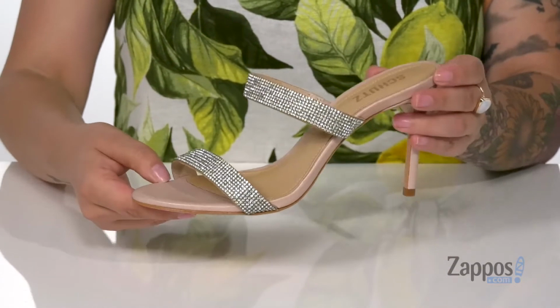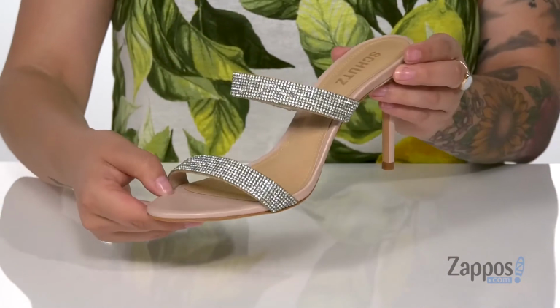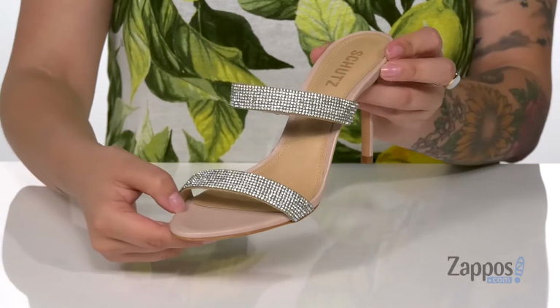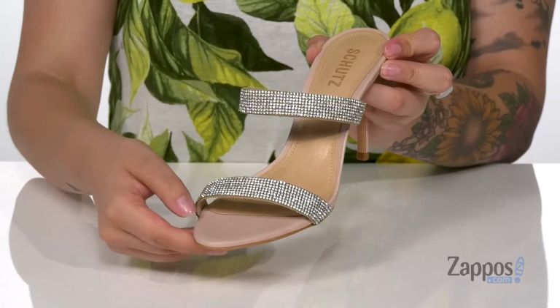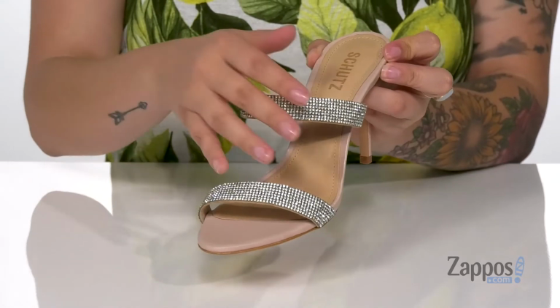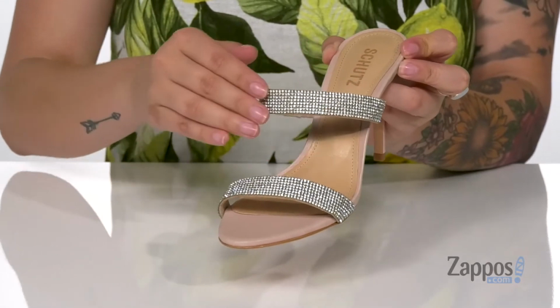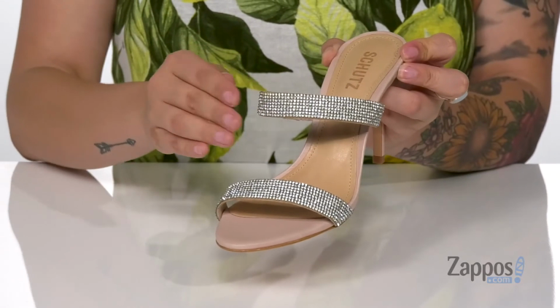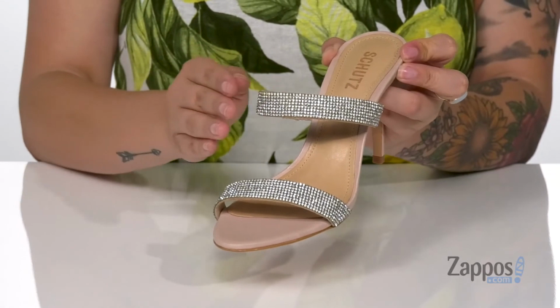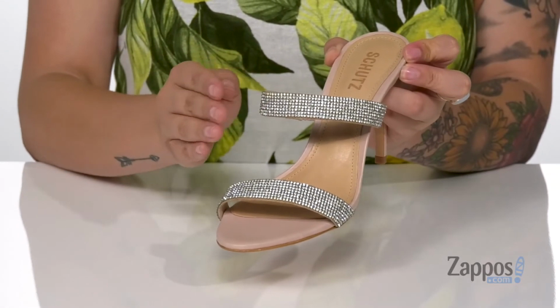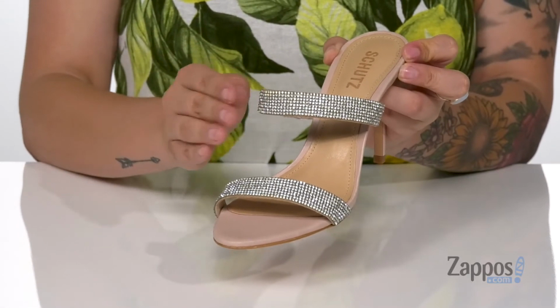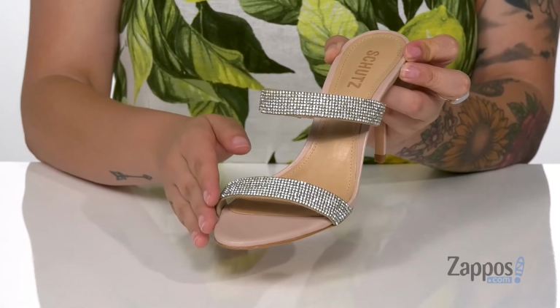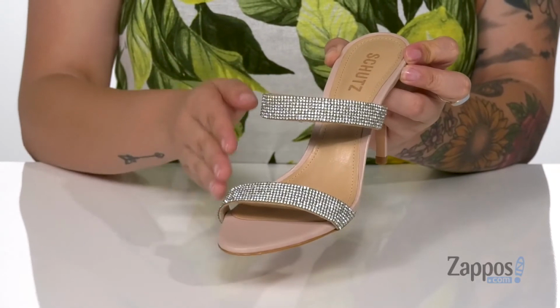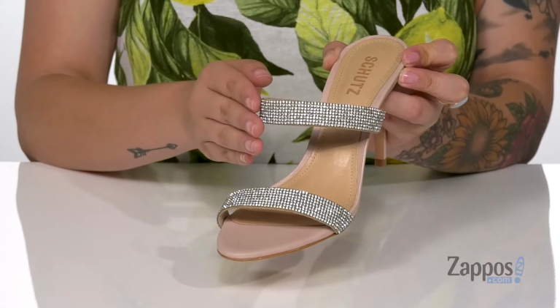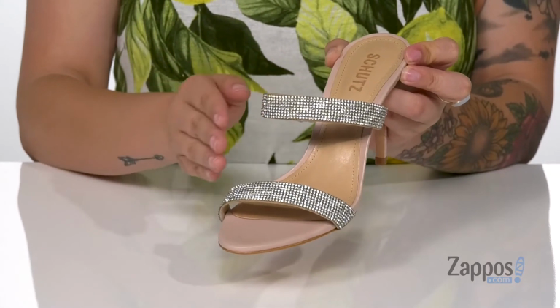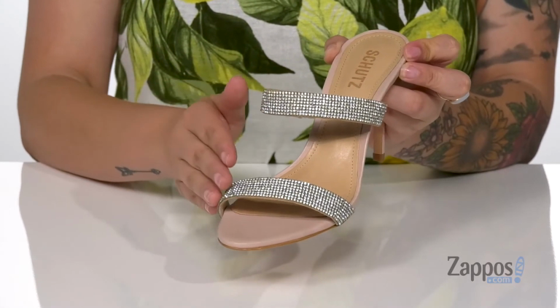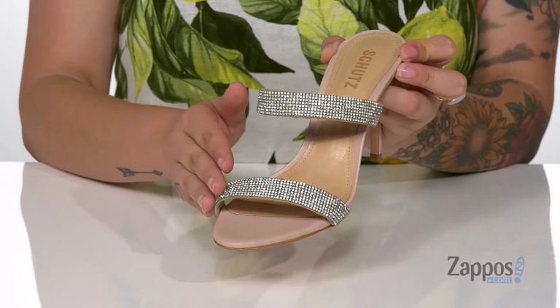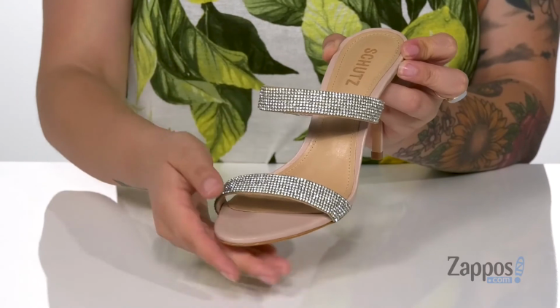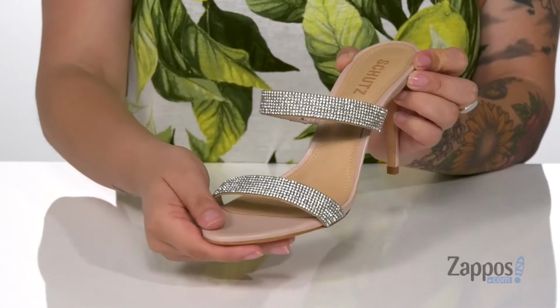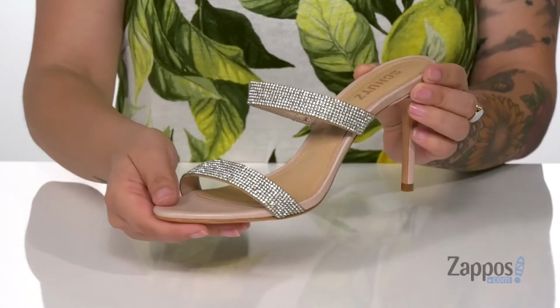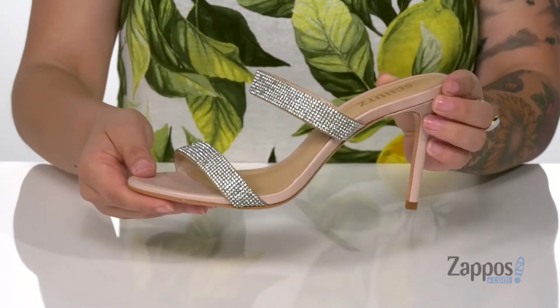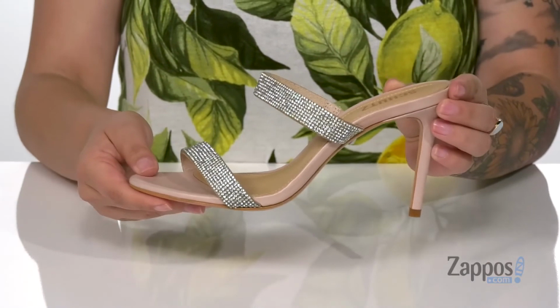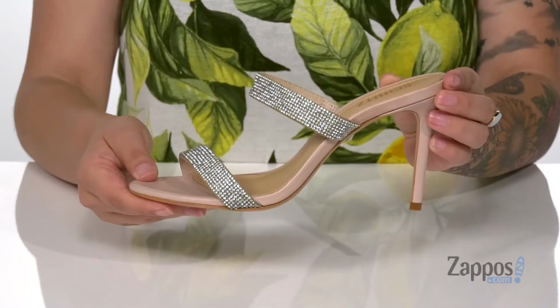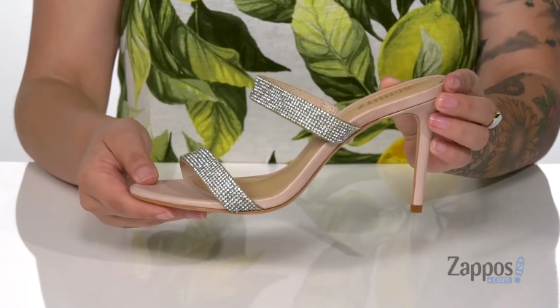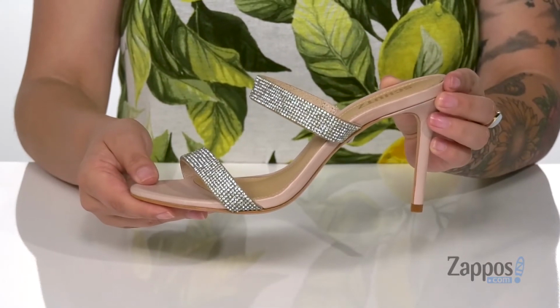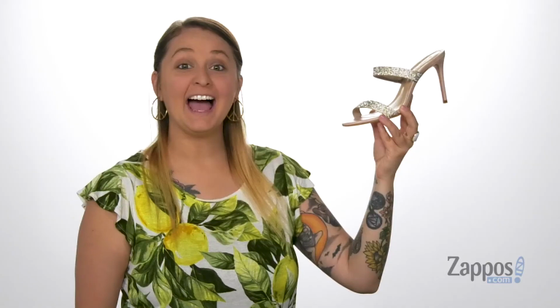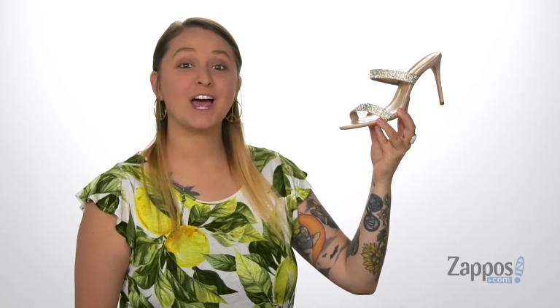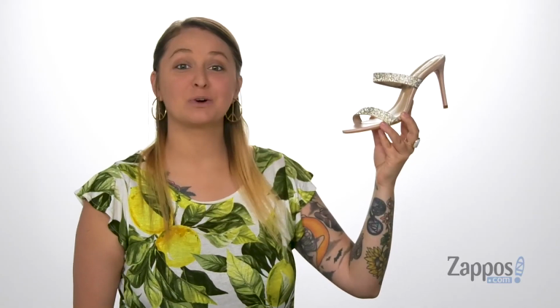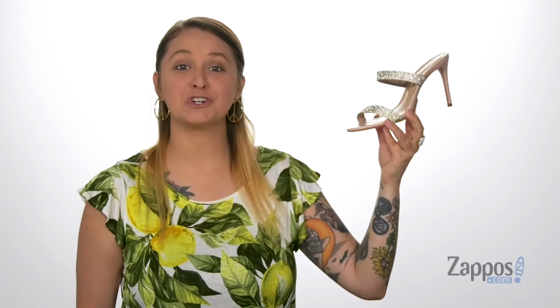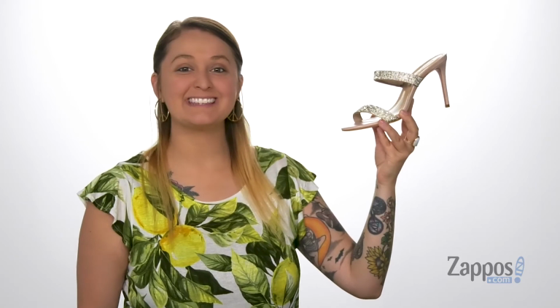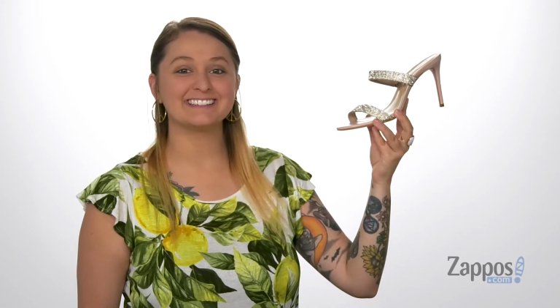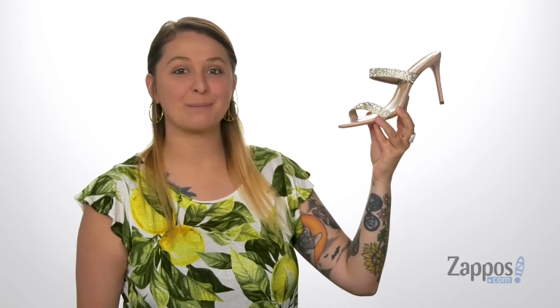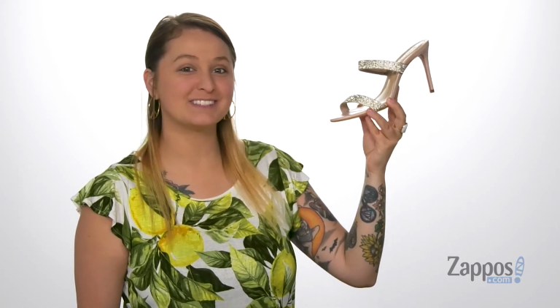I absolutely love the embellishment on these straps, they are so pretty. And I think these would look so great paired with a formal dress, or some skinny jeans and a dress top. Add some shine to your wardrobe with these heels — they're by Shoots.